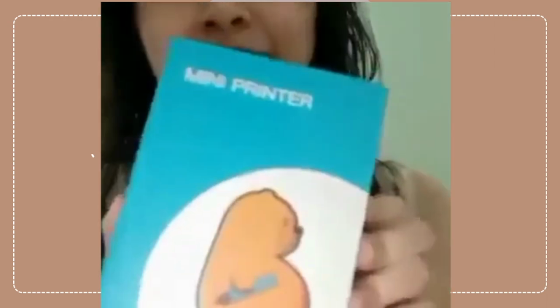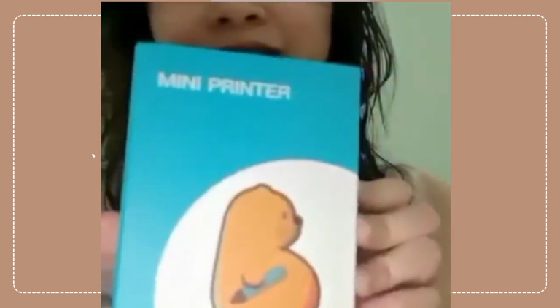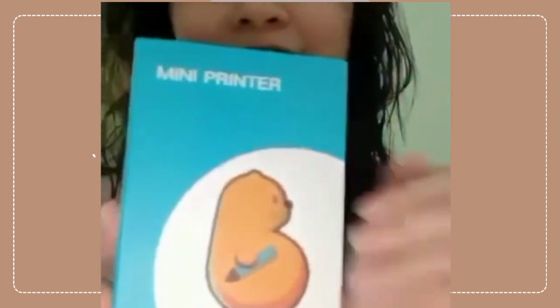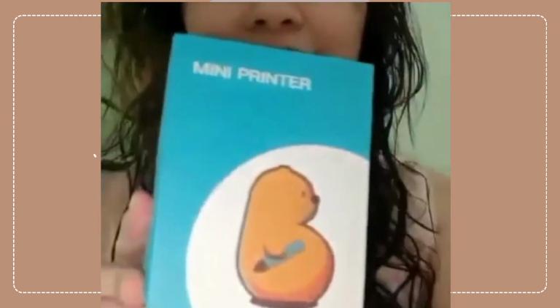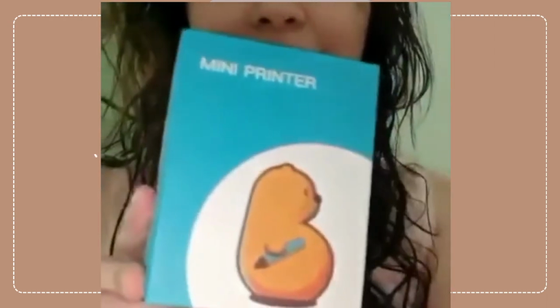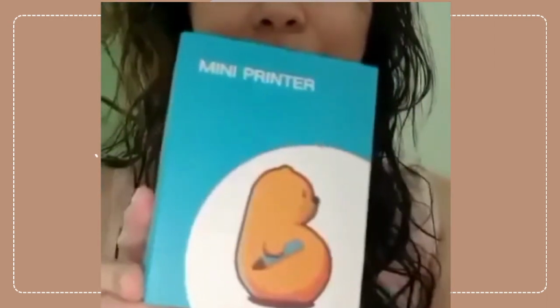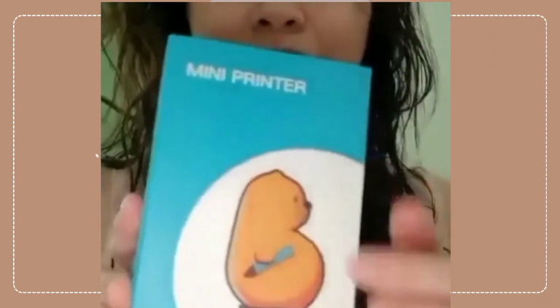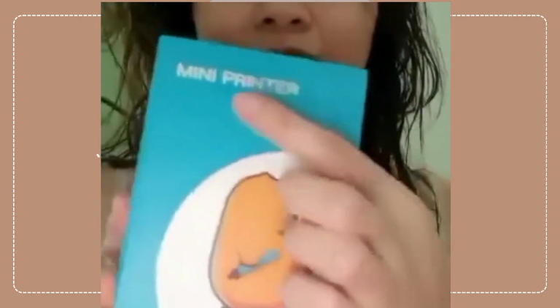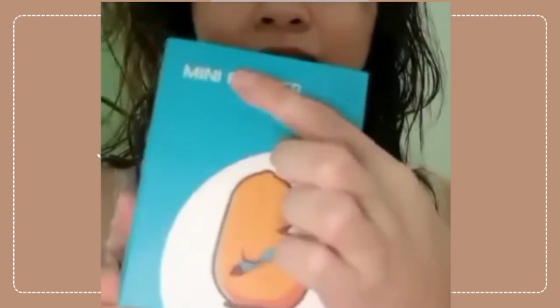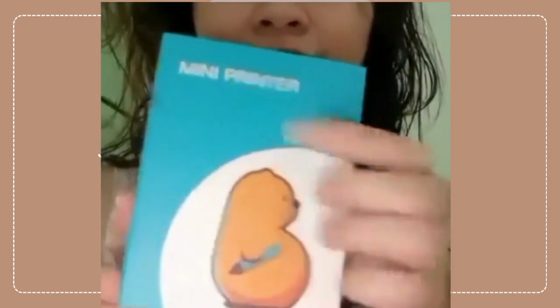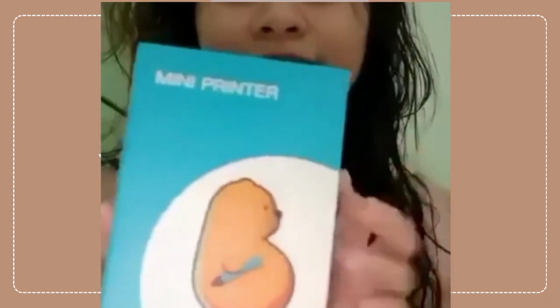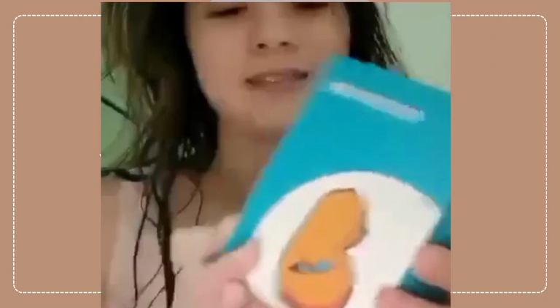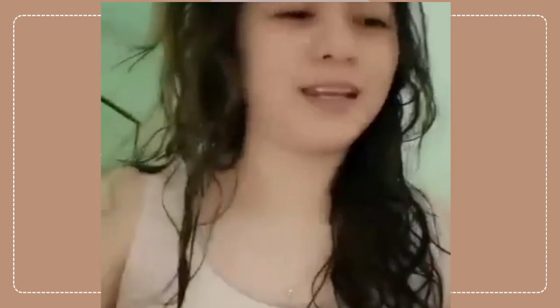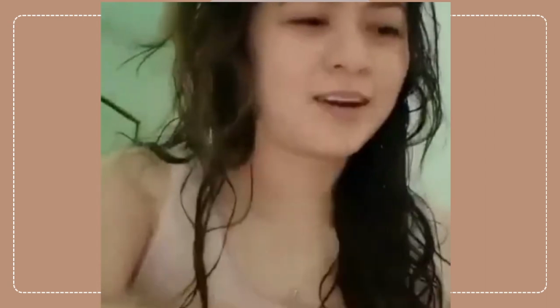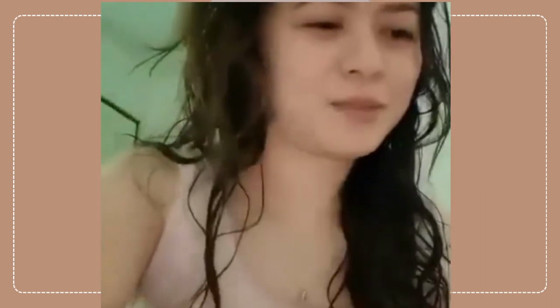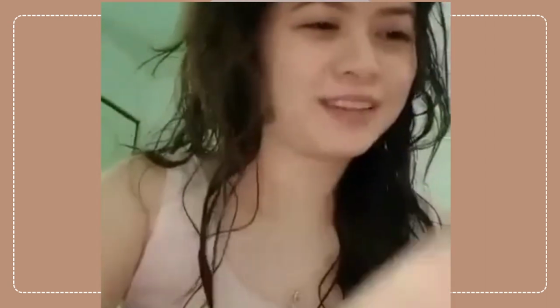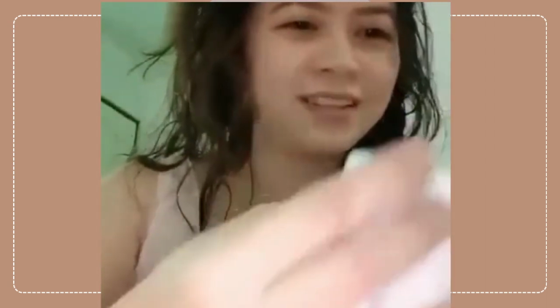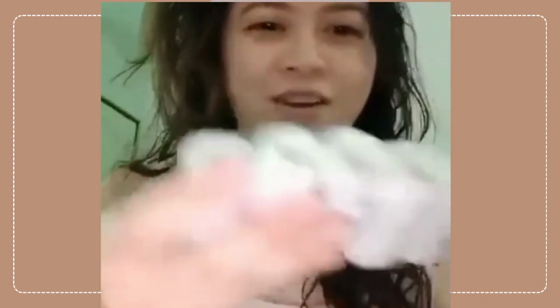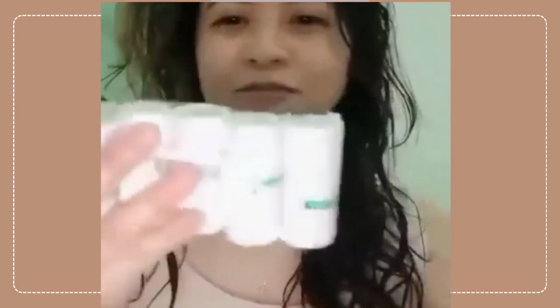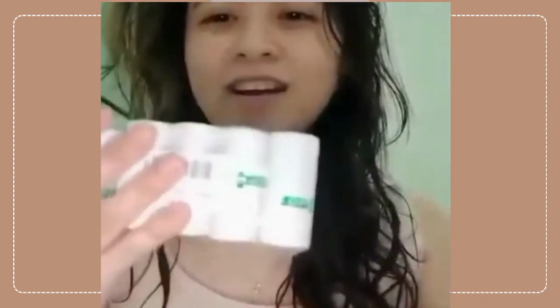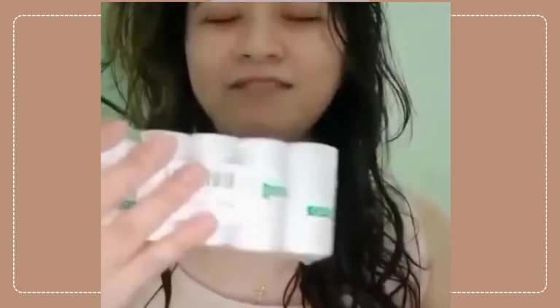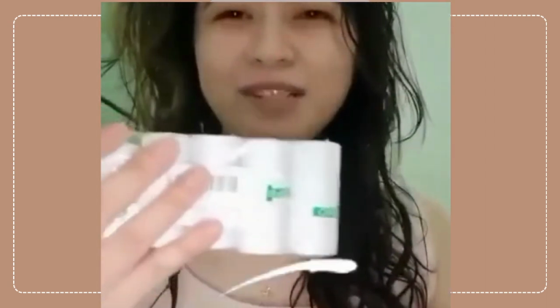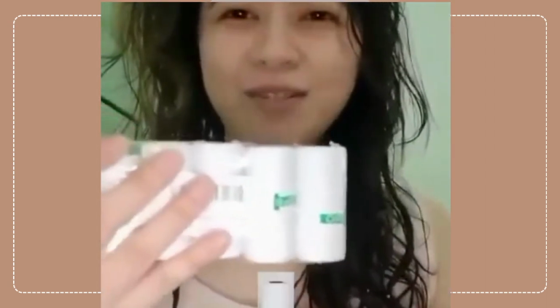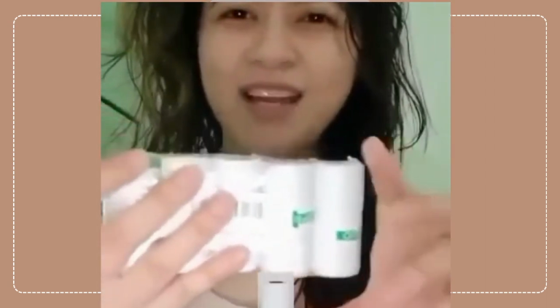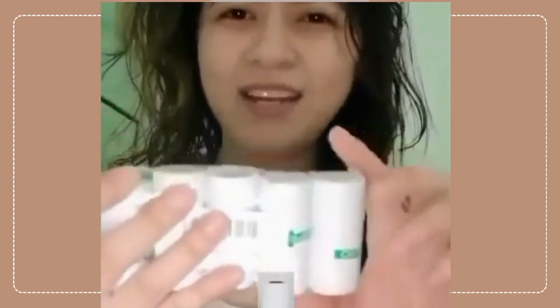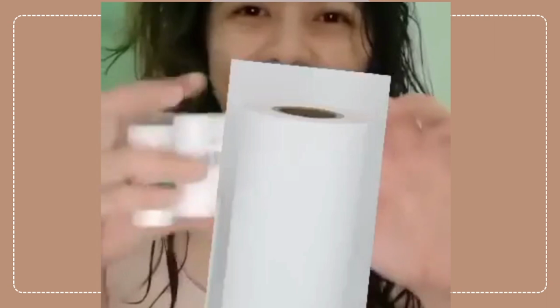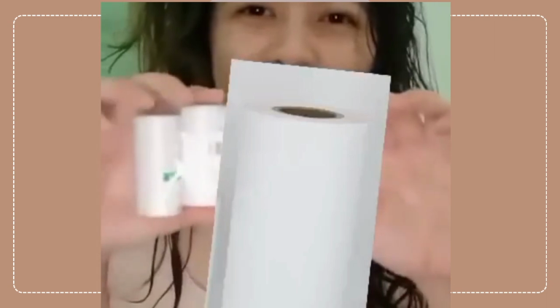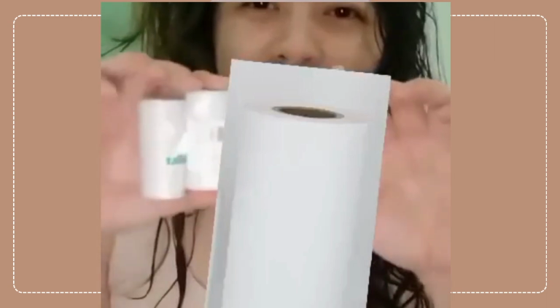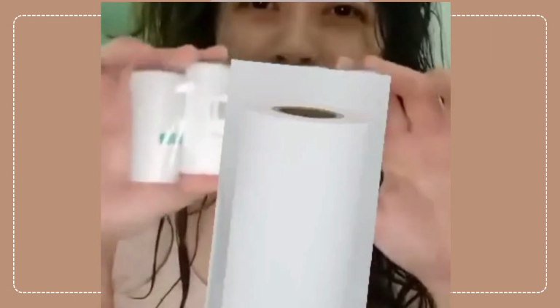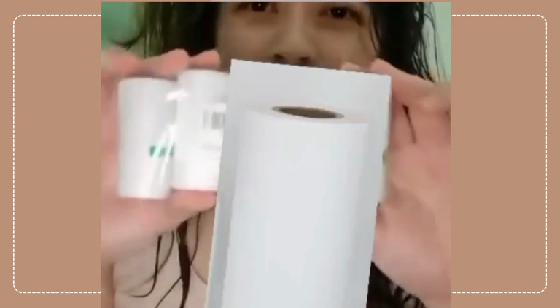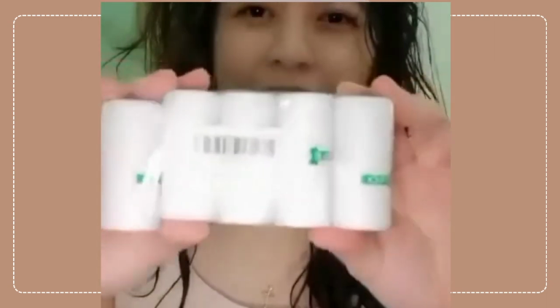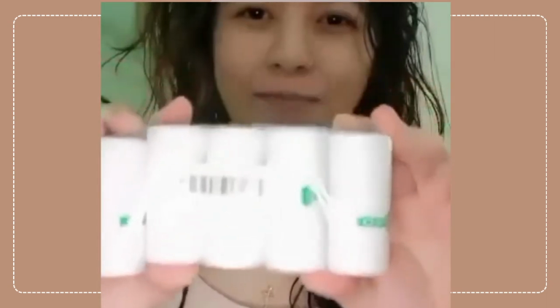There's actually like a label — mini printer, see that. And it comes with five. Oh it's so tiny — I thought it was a little bit bigger than I expected.